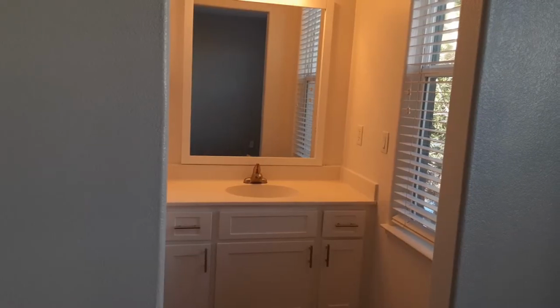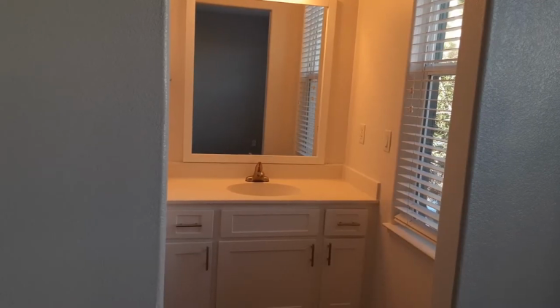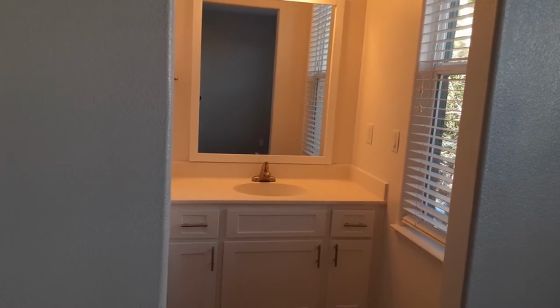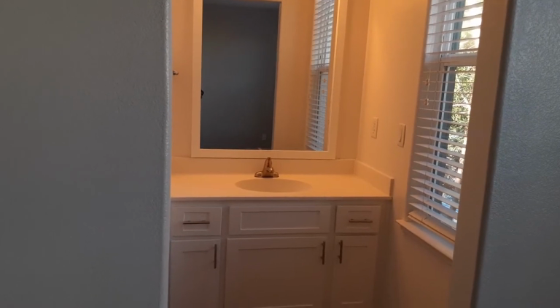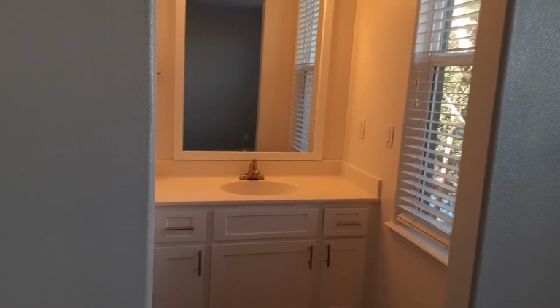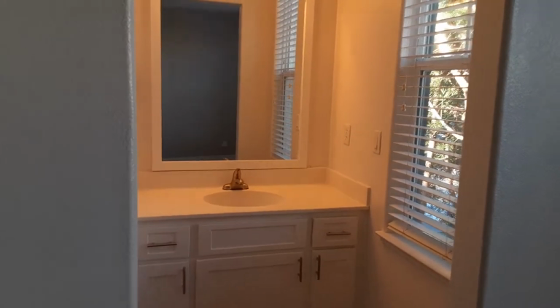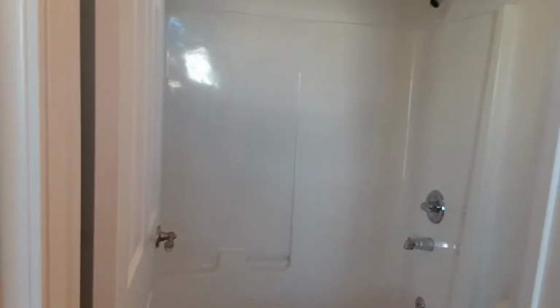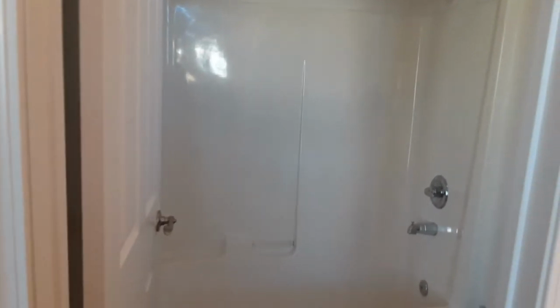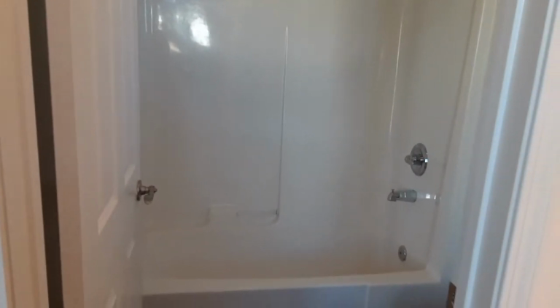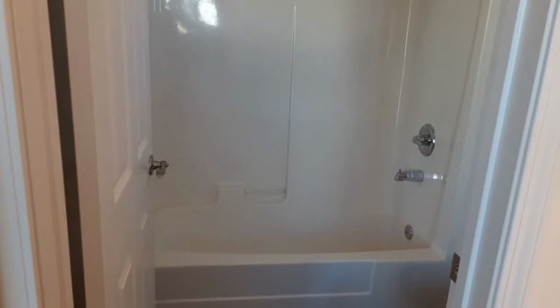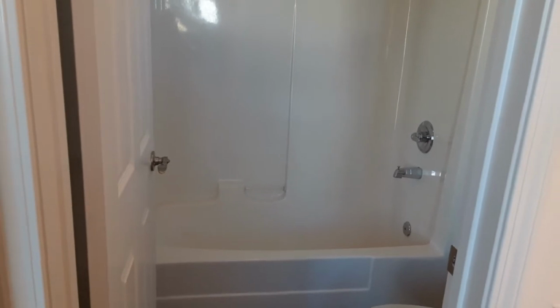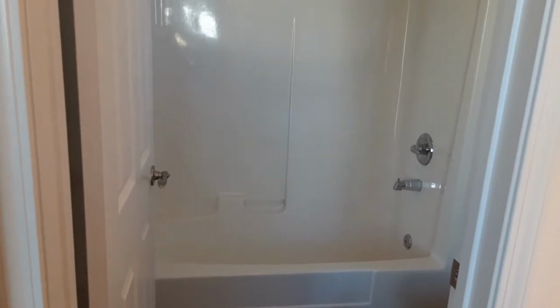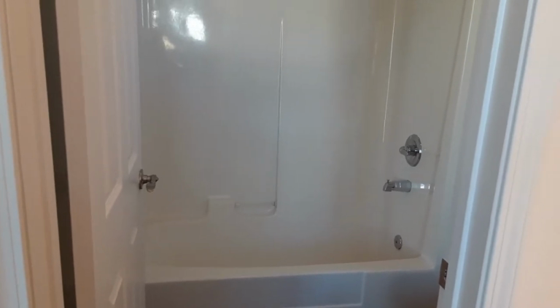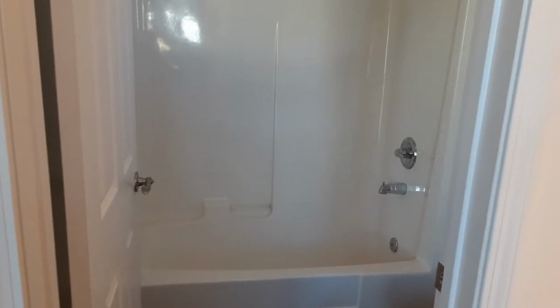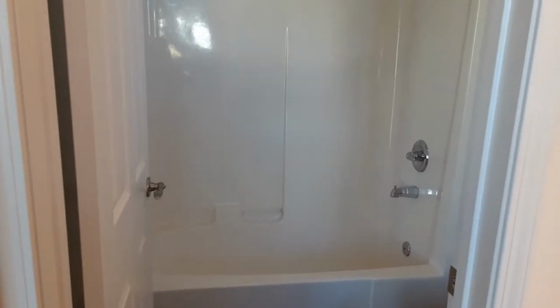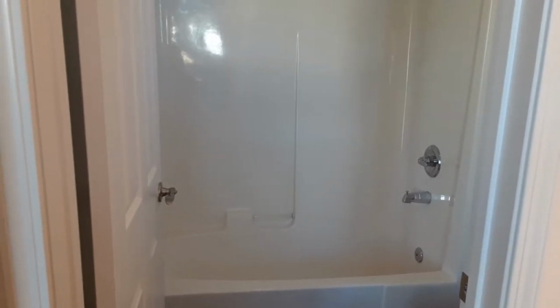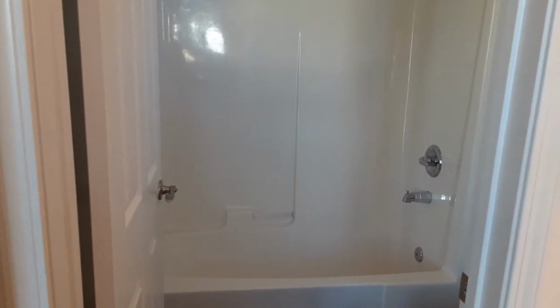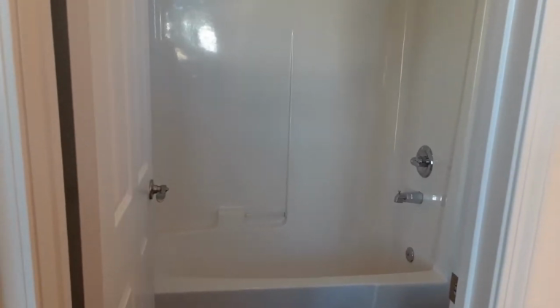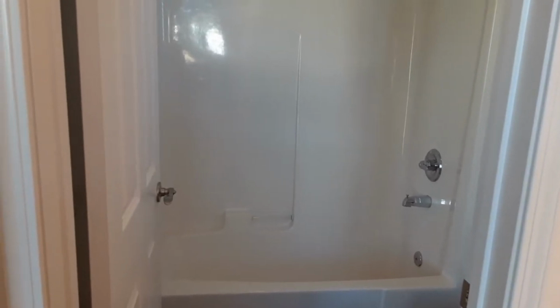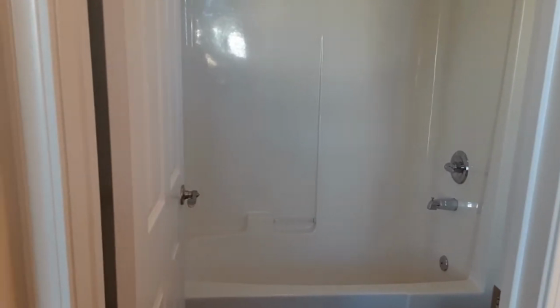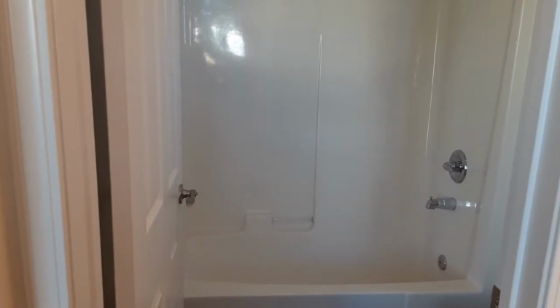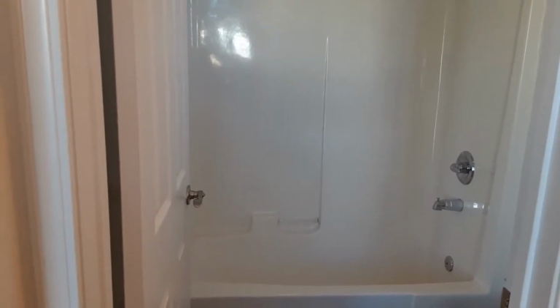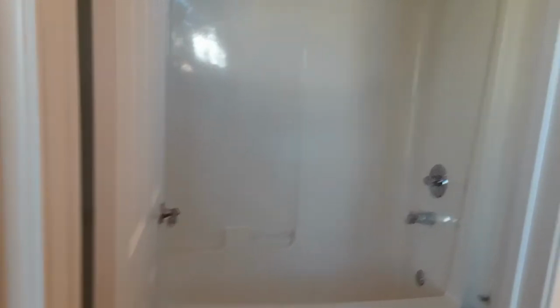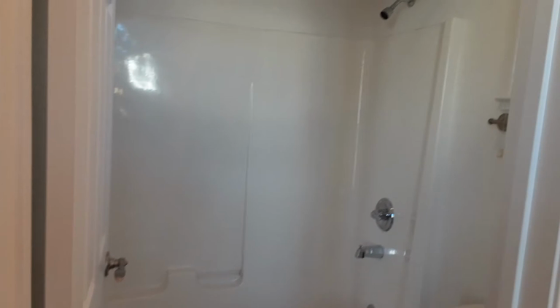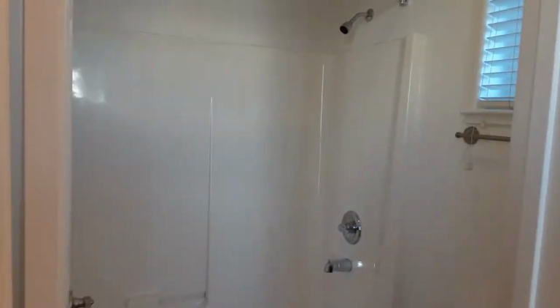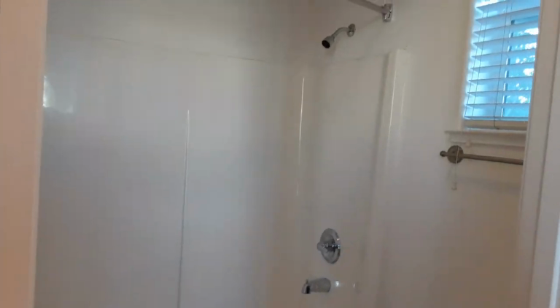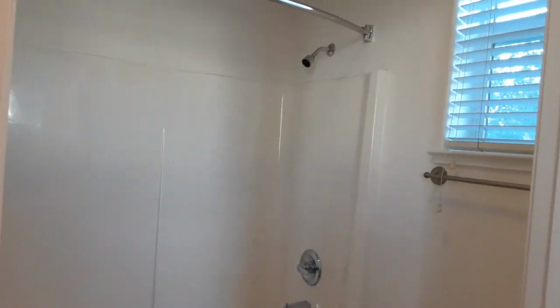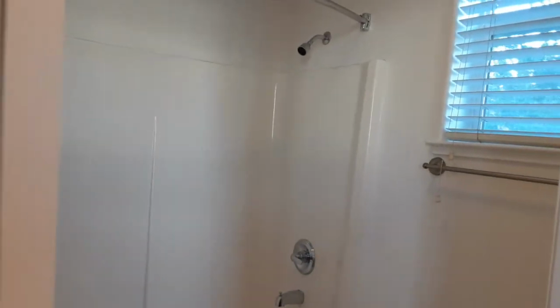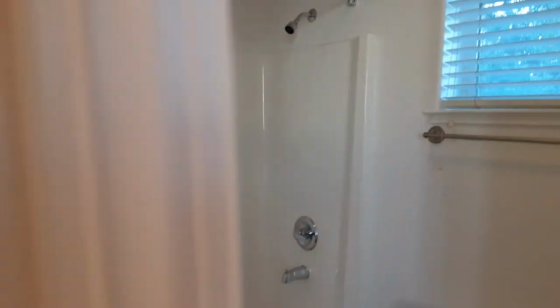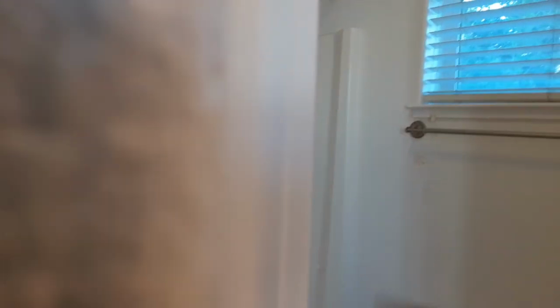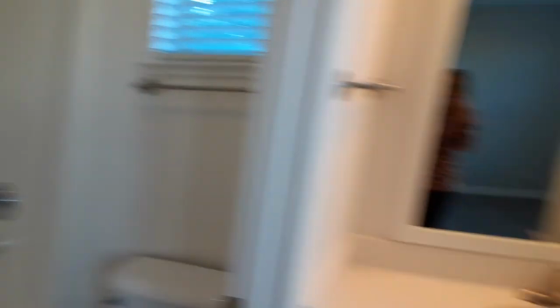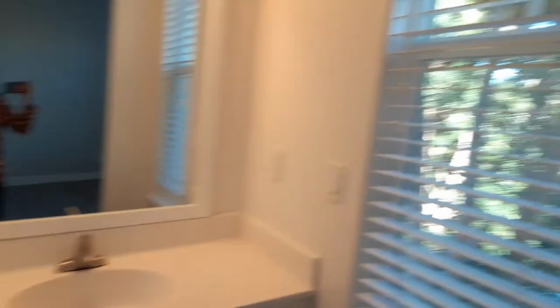And then you have your bathroom, which does separate from the sink and the bathtub area. It does have a good amount of lighting as well.